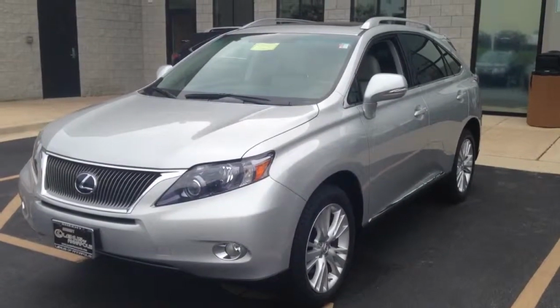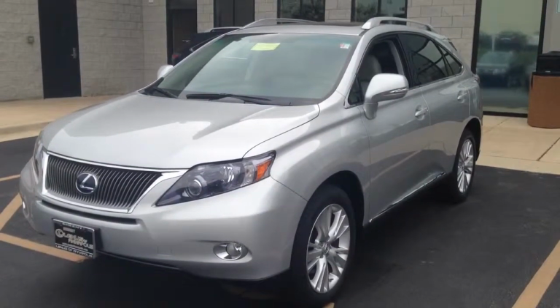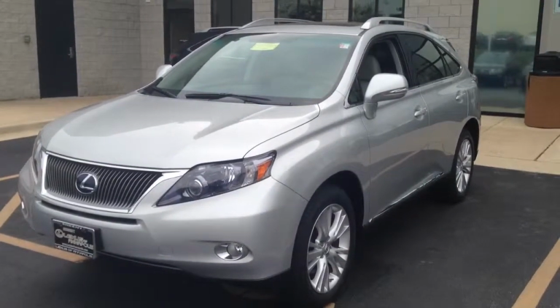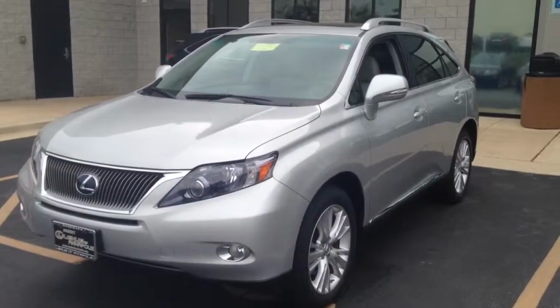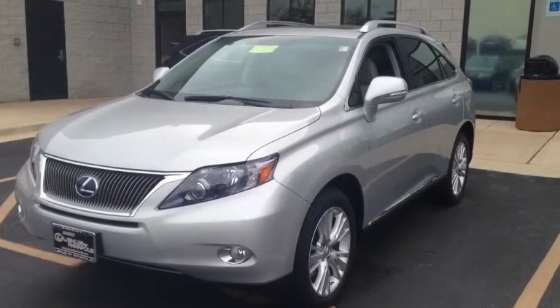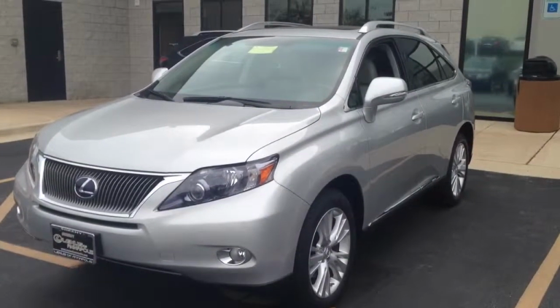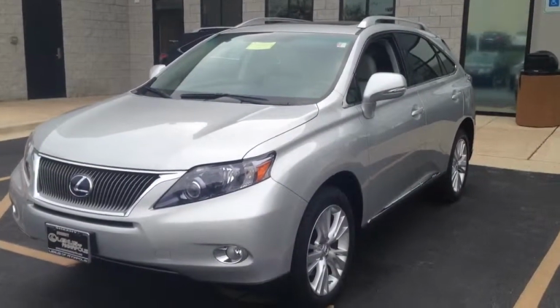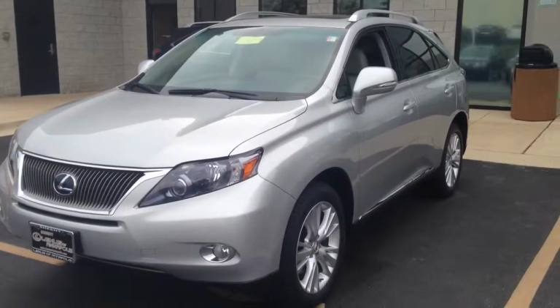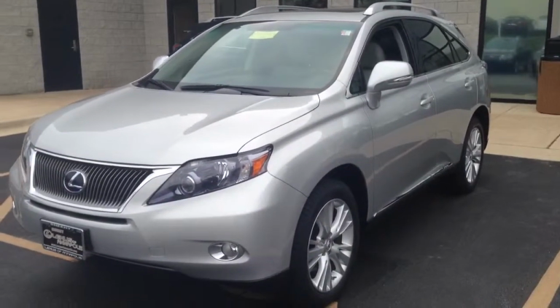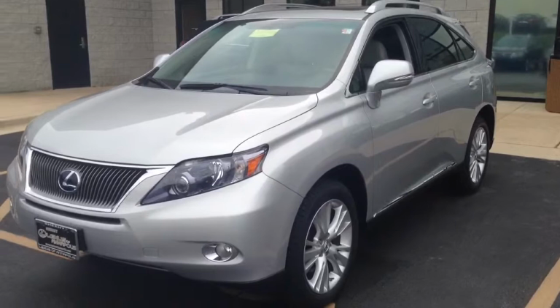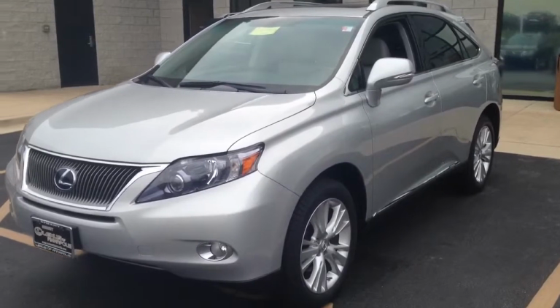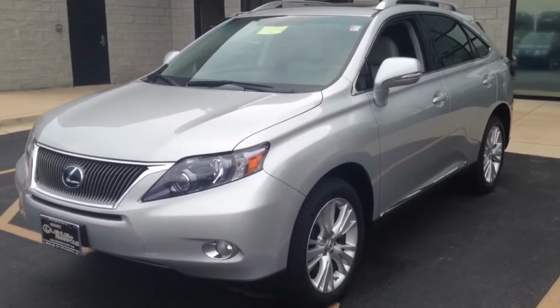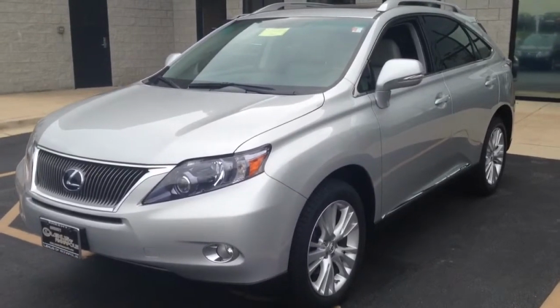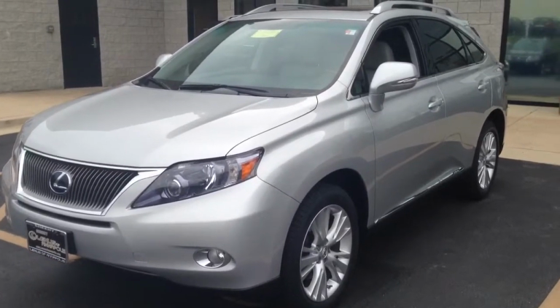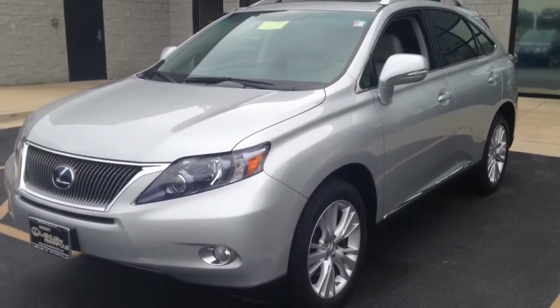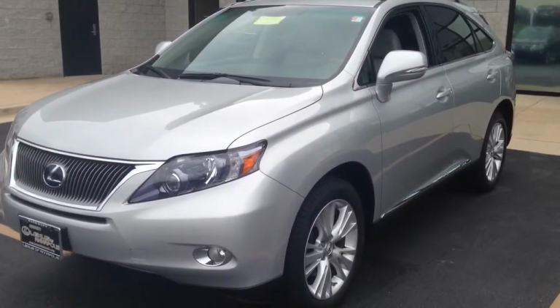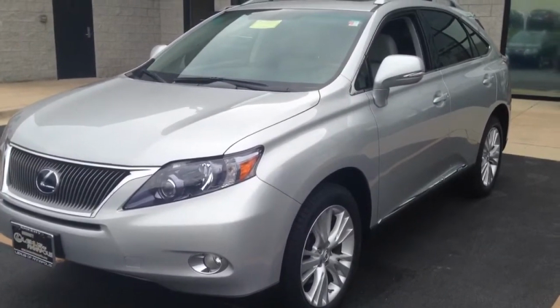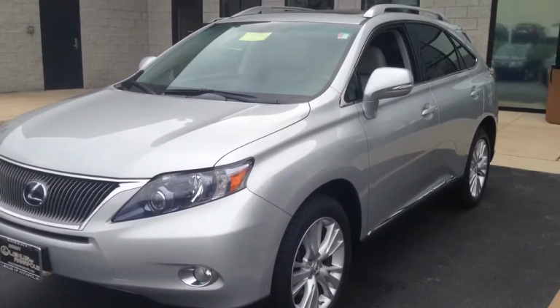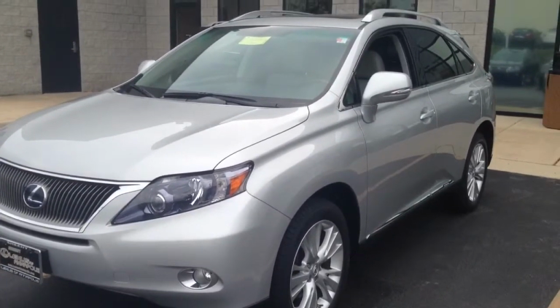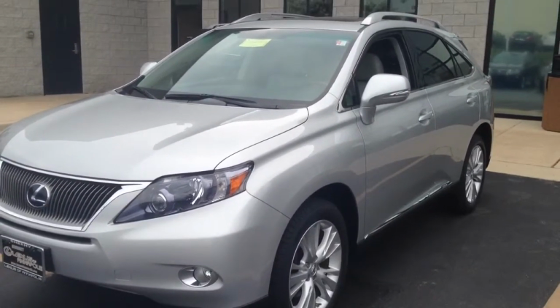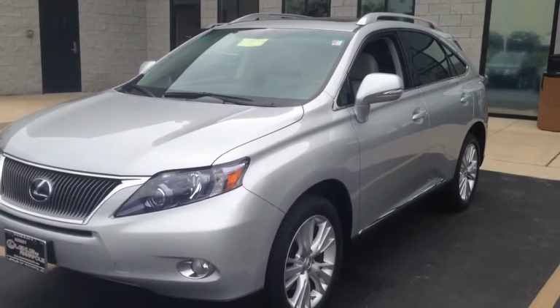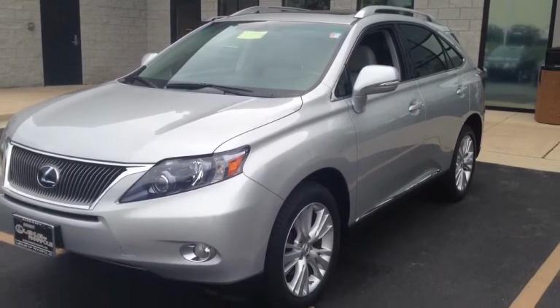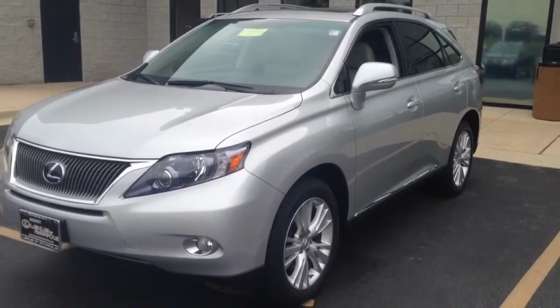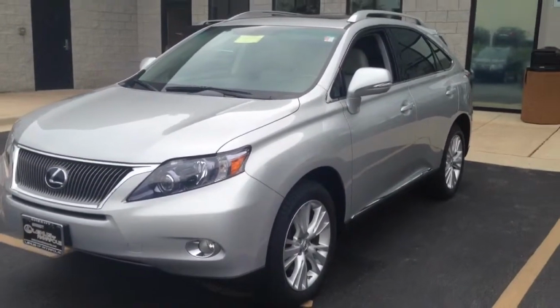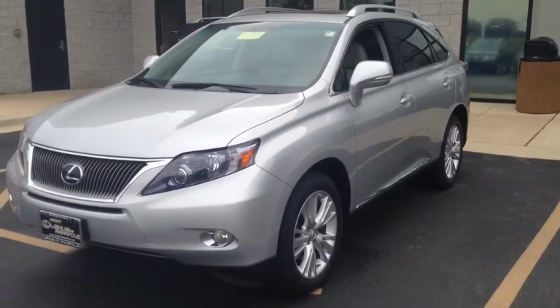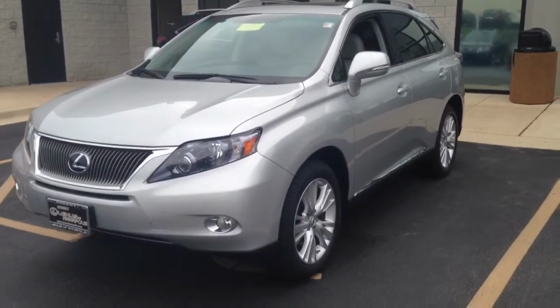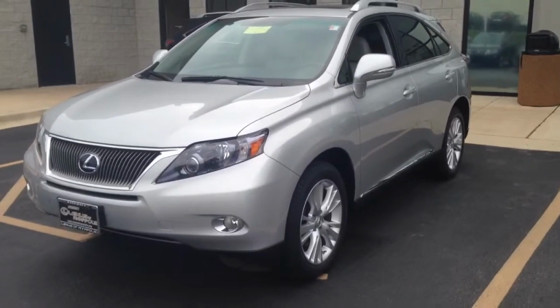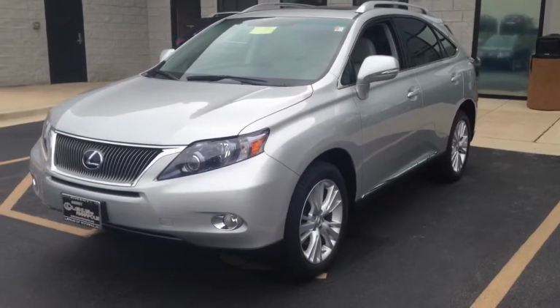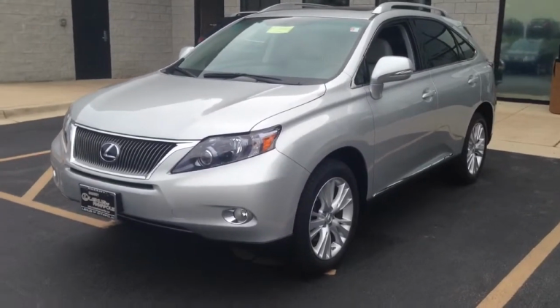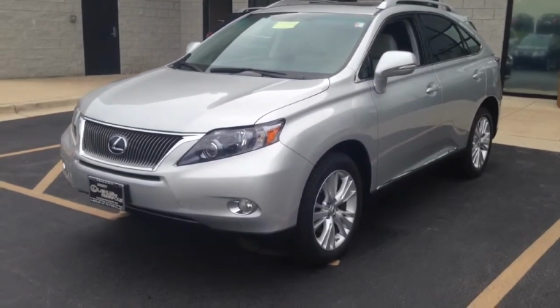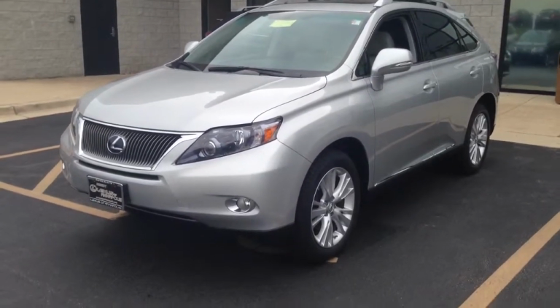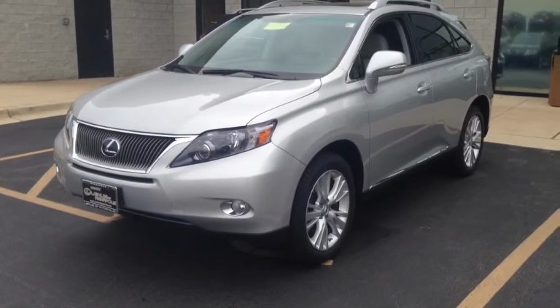Good afternoon Julie, this is Chris List with Sheehy Lexus of Annapolis, here to give you a quick overview of the certified pre-owned 2010 Lexus RX 450 hybrid you inquired about online.